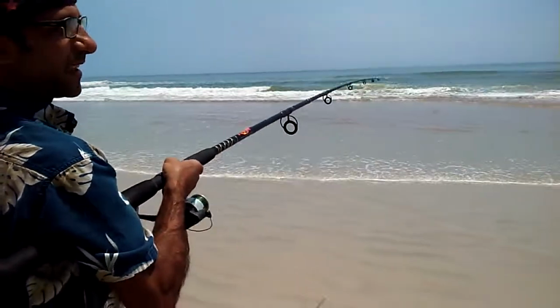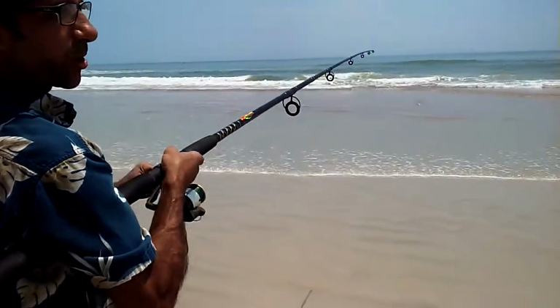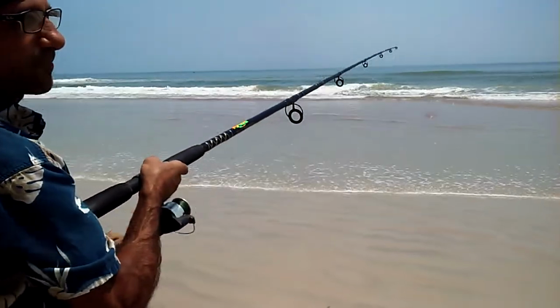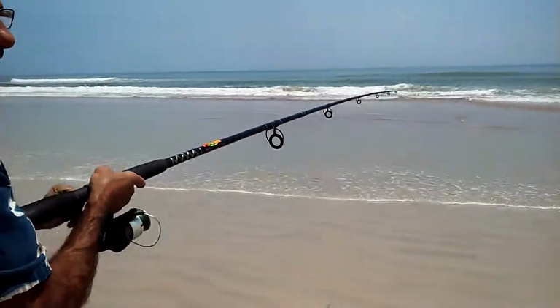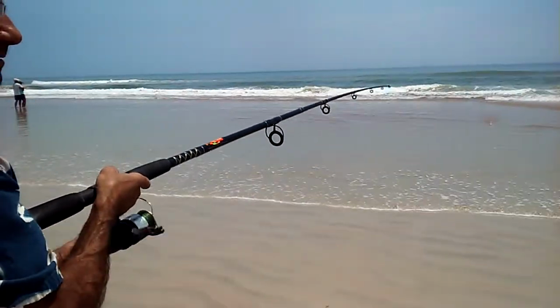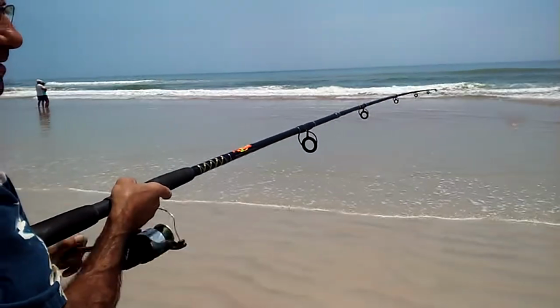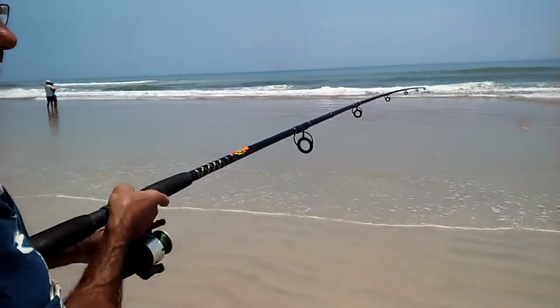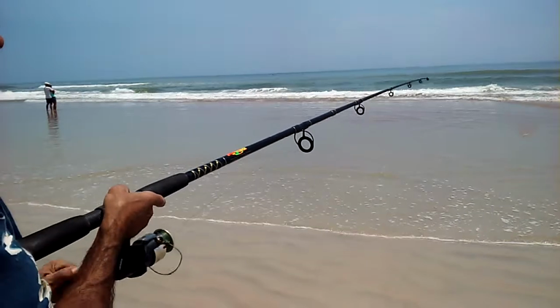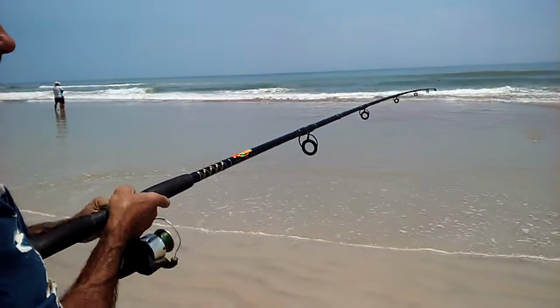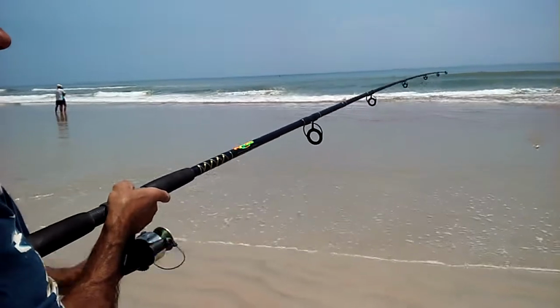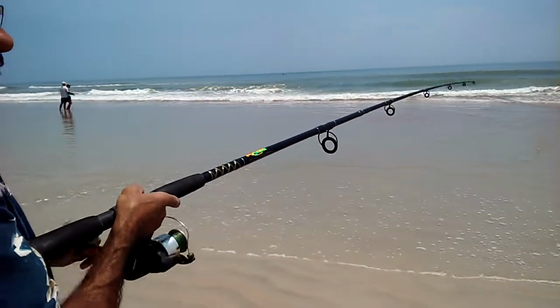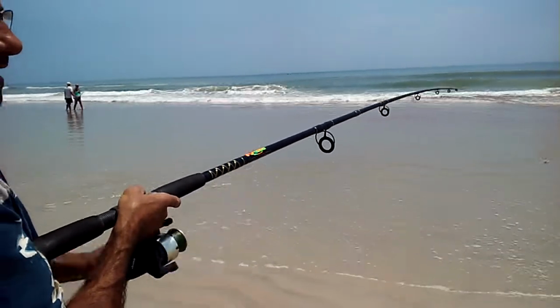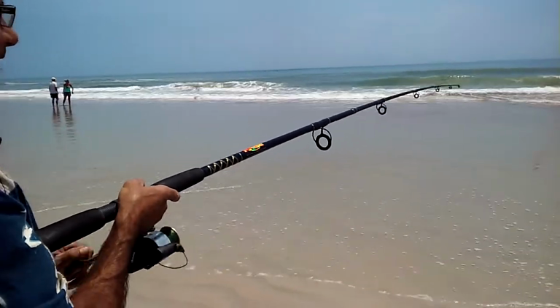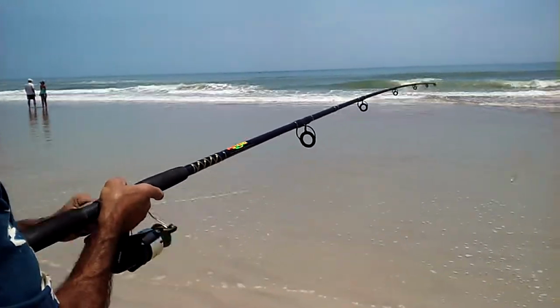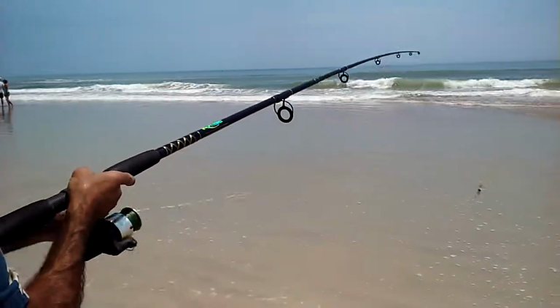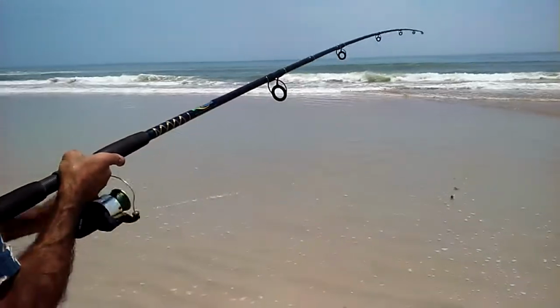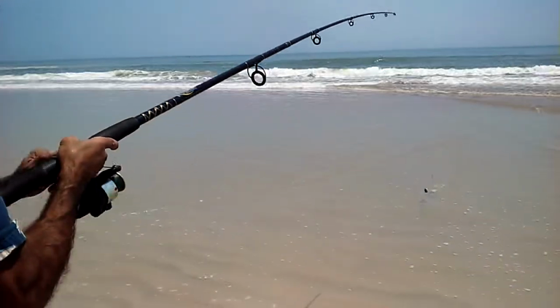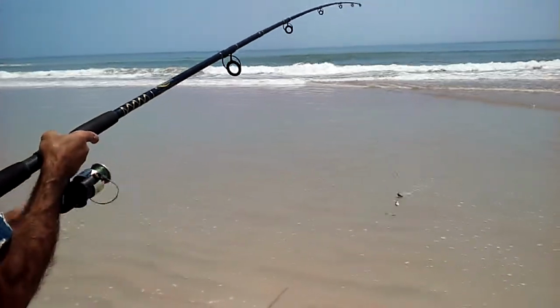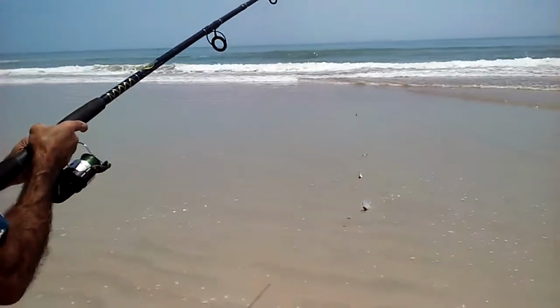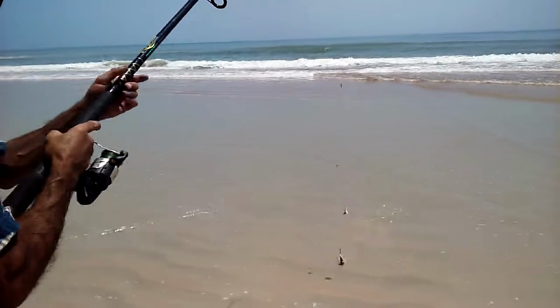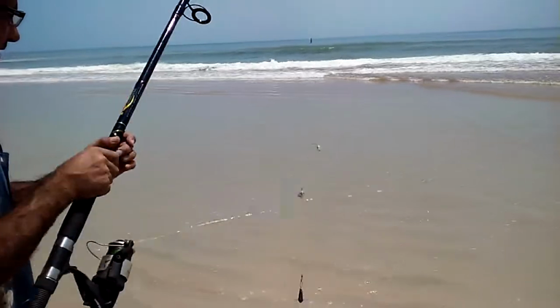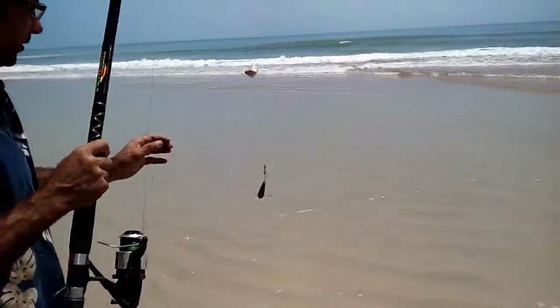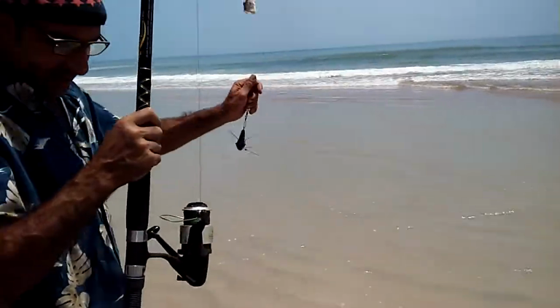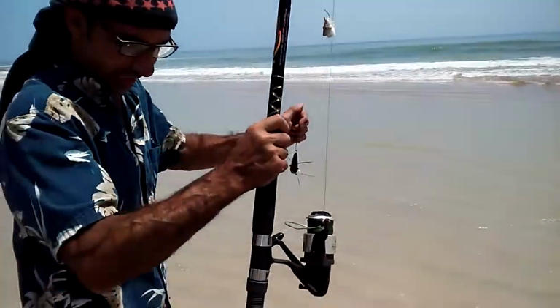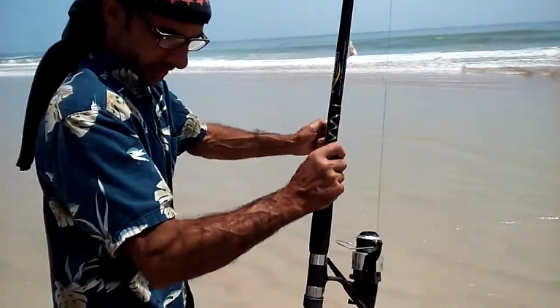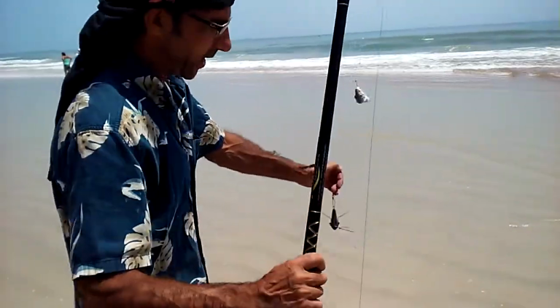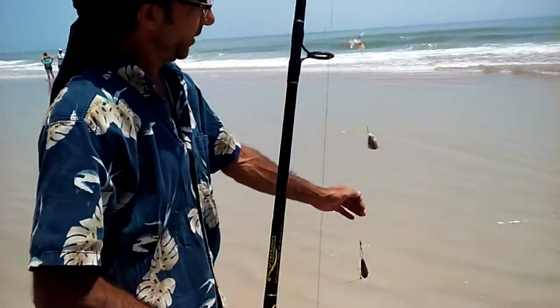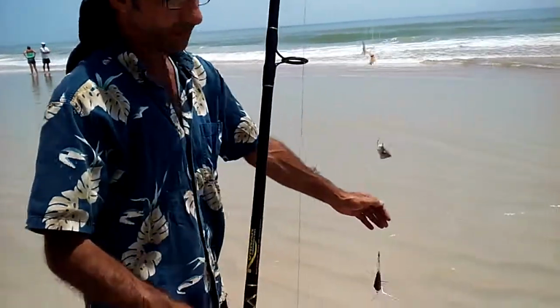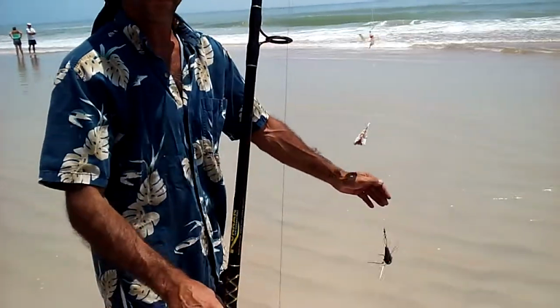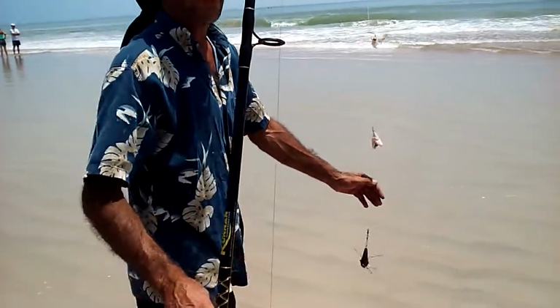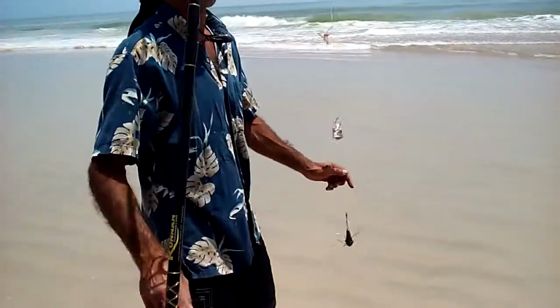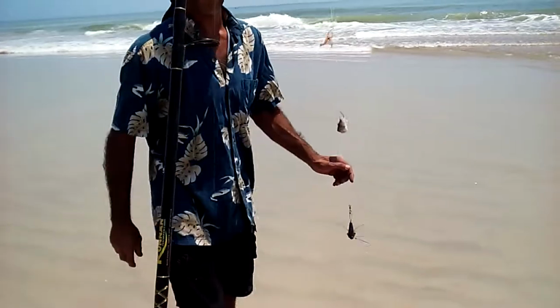That's a four-ounce Sputnik sinker at the bottom, so it's going to generate some weight coming through the waves. And here she is, she's coming back in. Bring her up, set her back in your sand spike, and you can bait up for next time. Thanks.